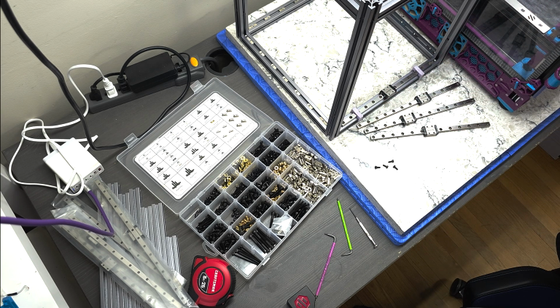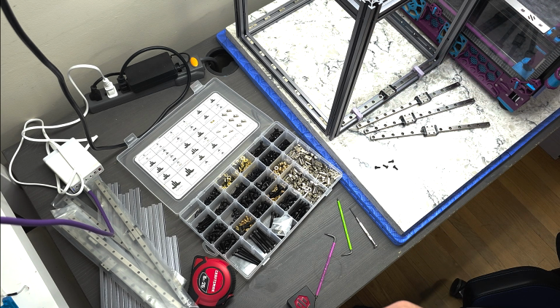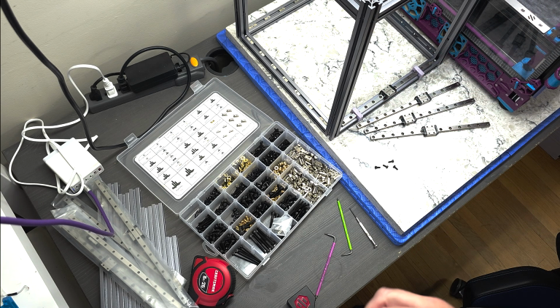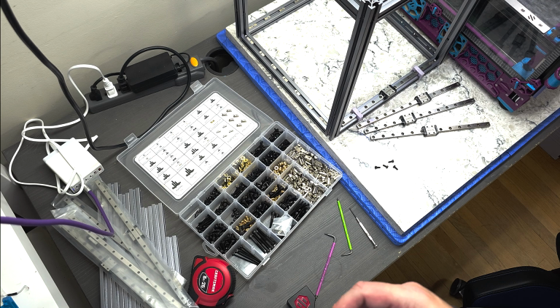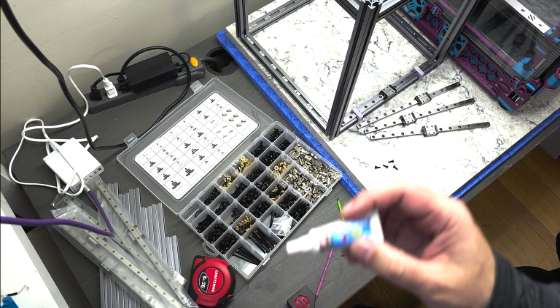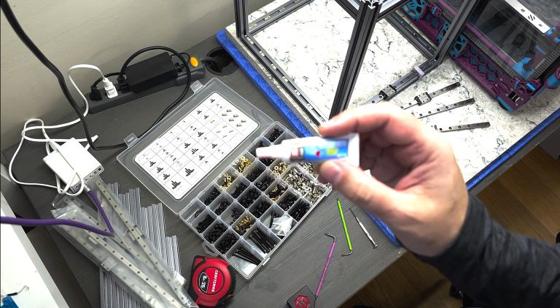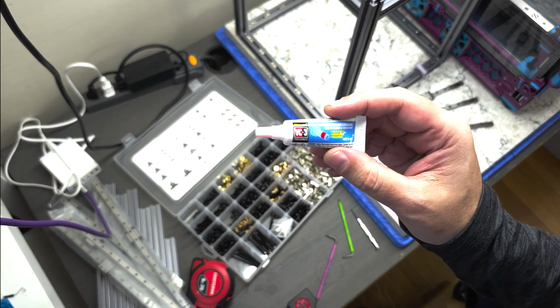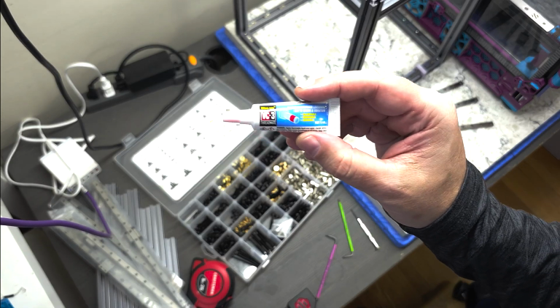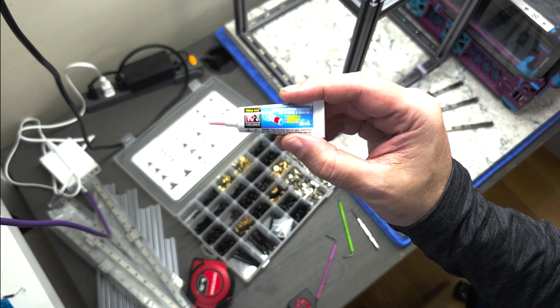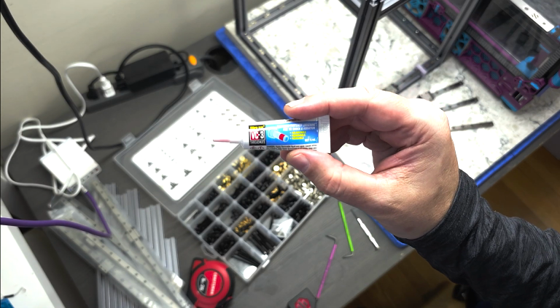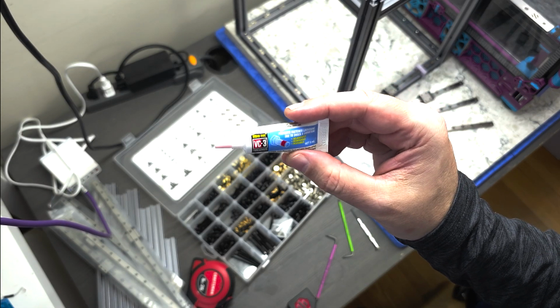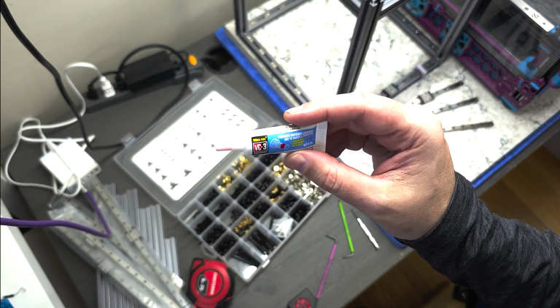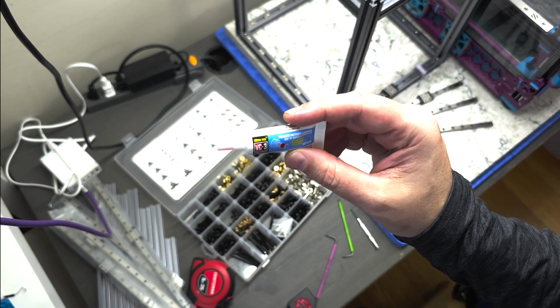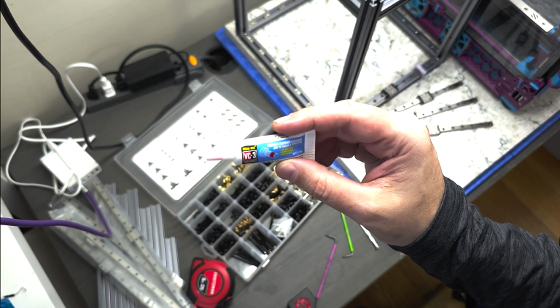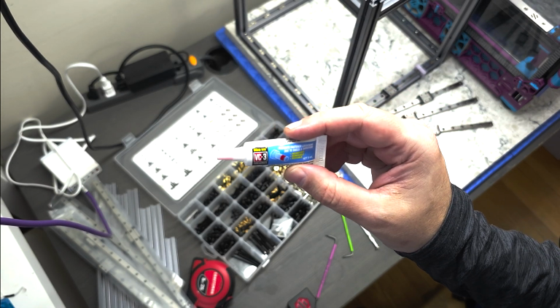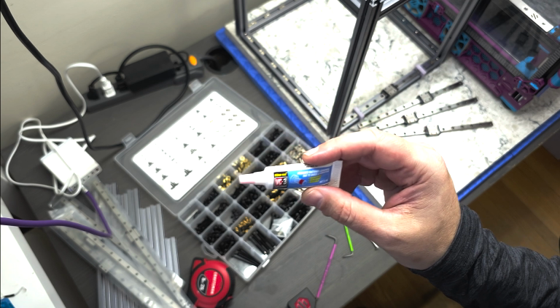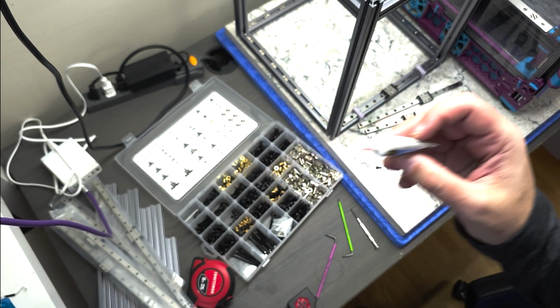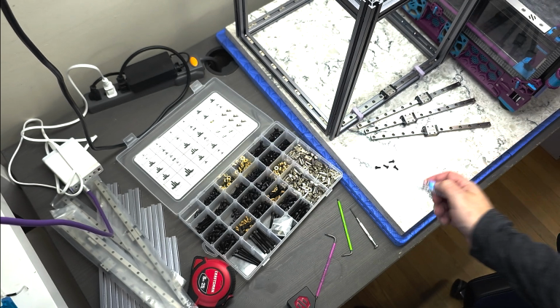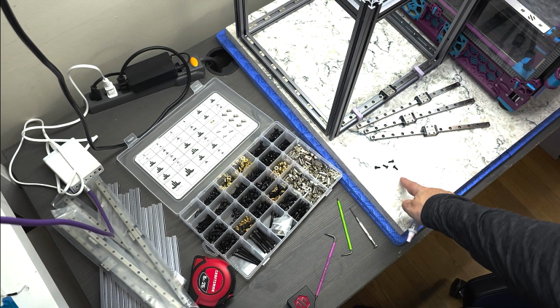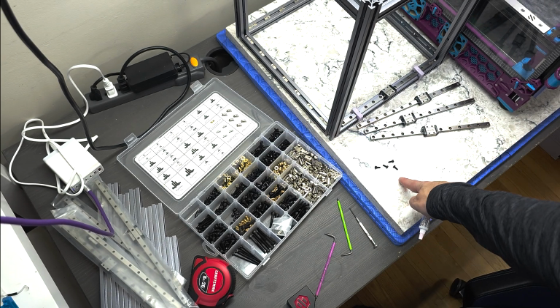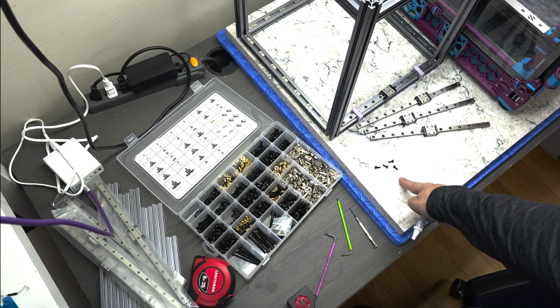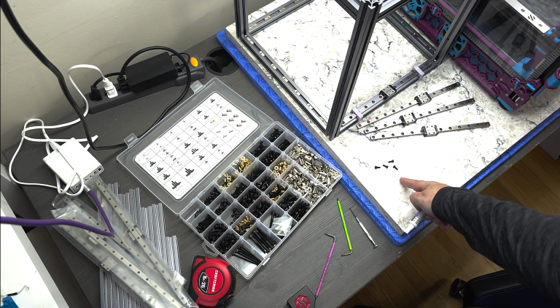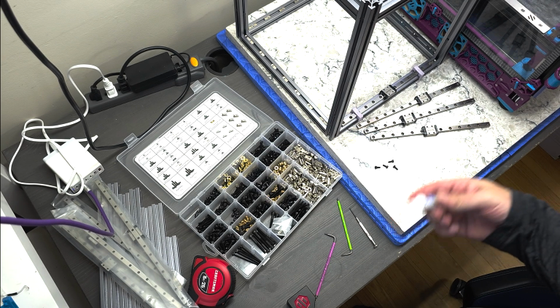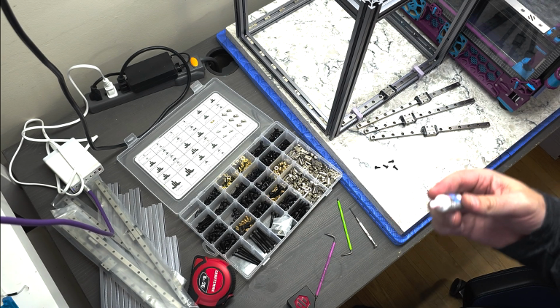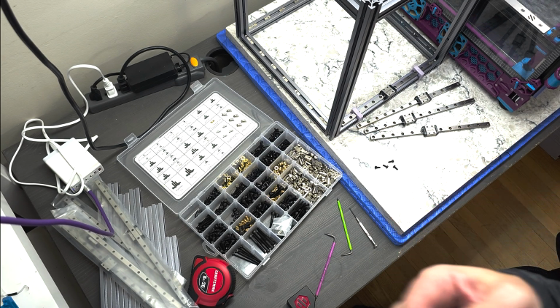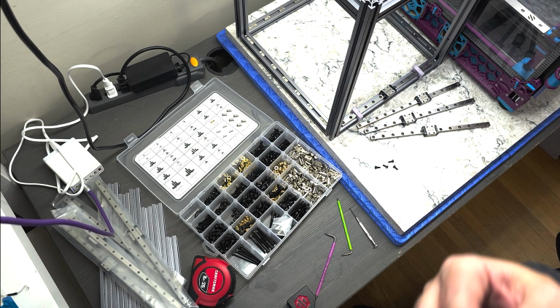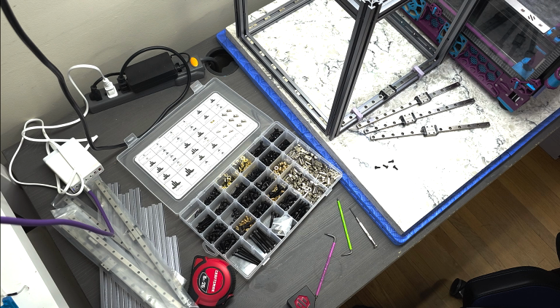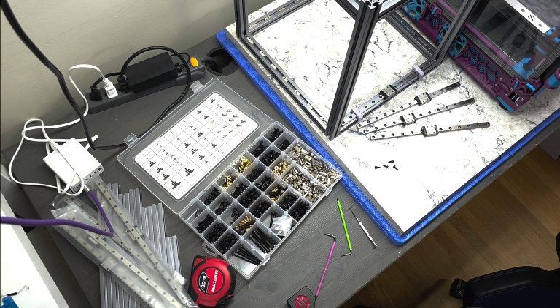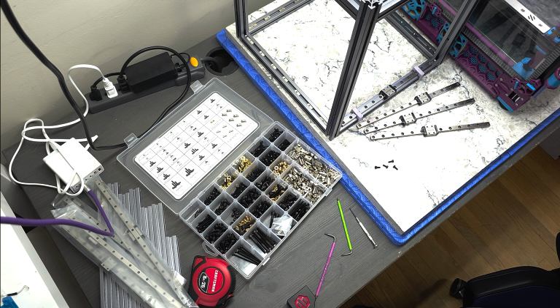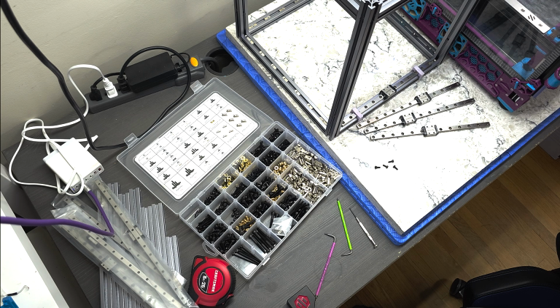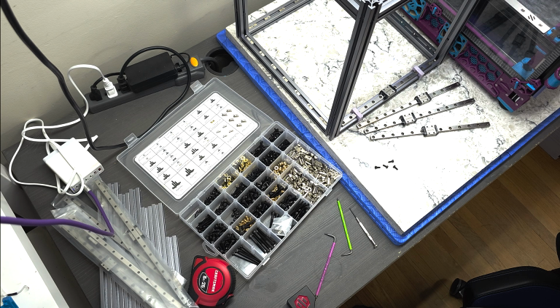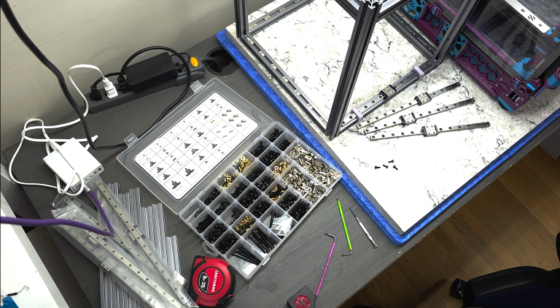To further lock everything down, we're going to be using some VC3 thread locker on the M3x8 screws to make sure that they don't loosen as the printer vibrates over usage.